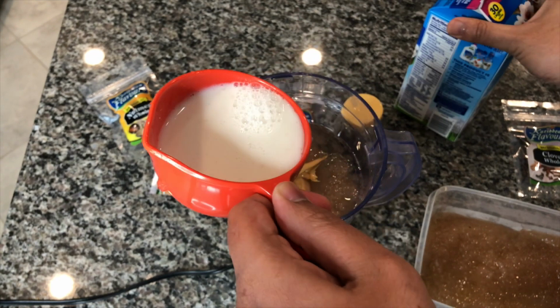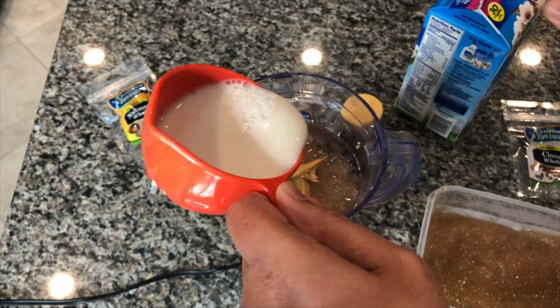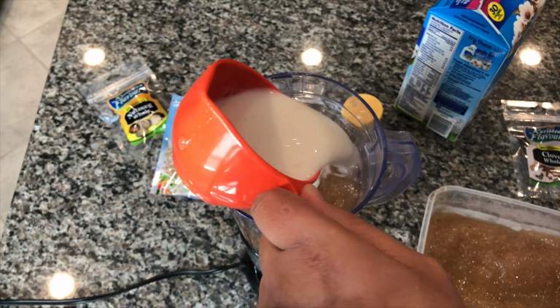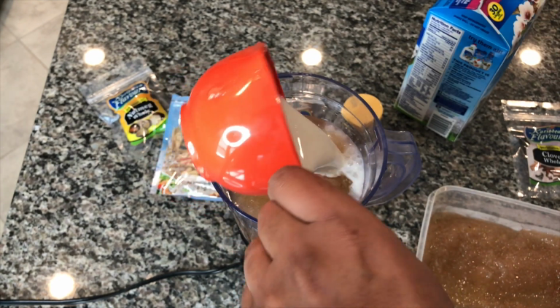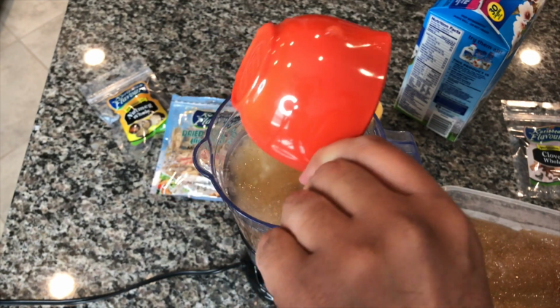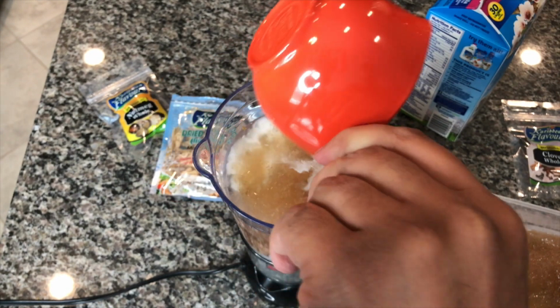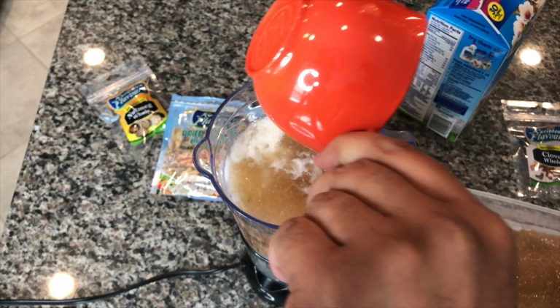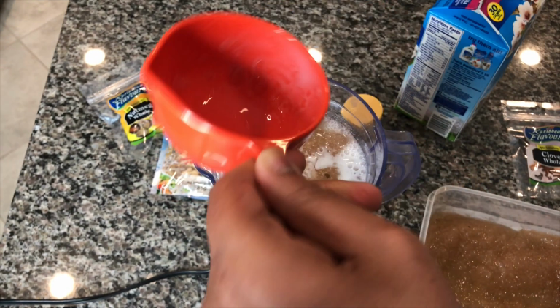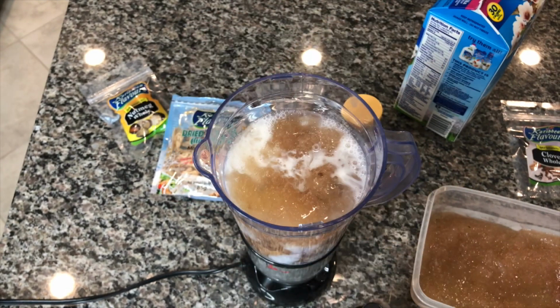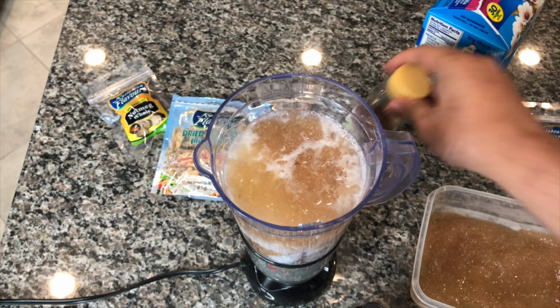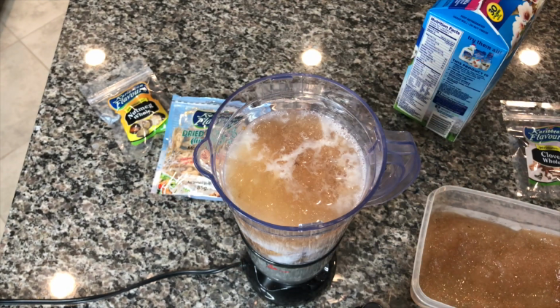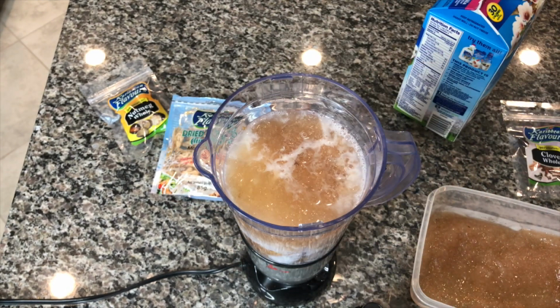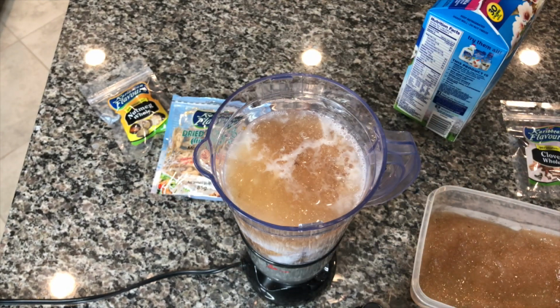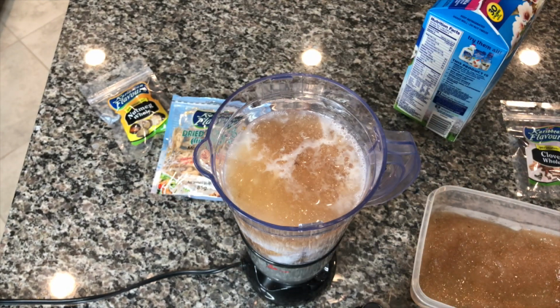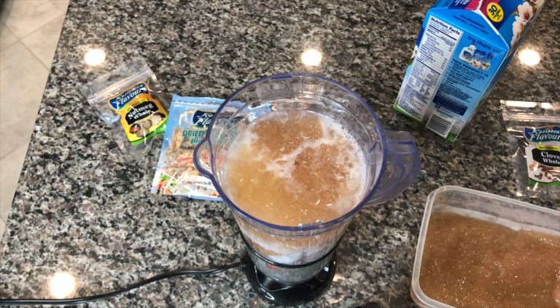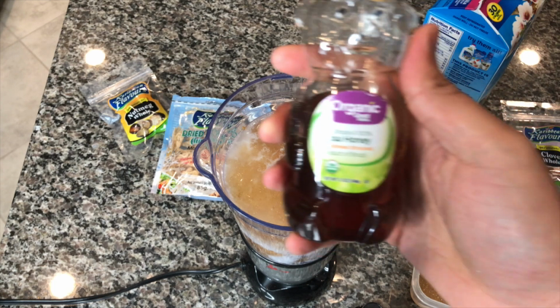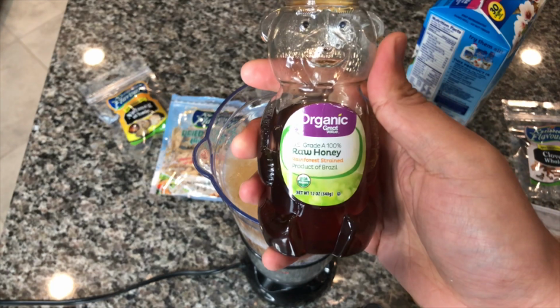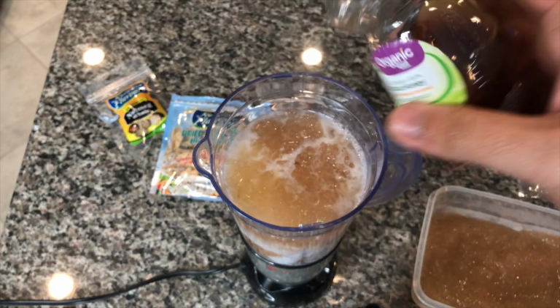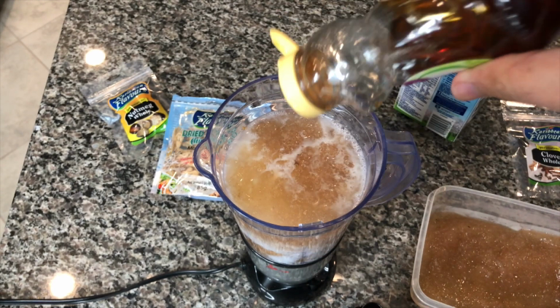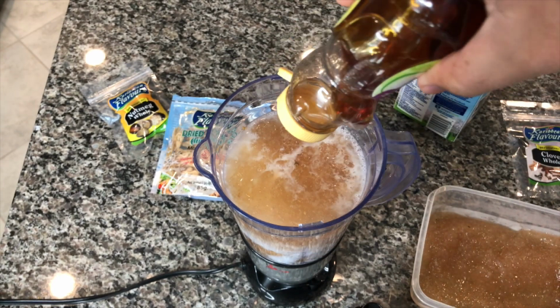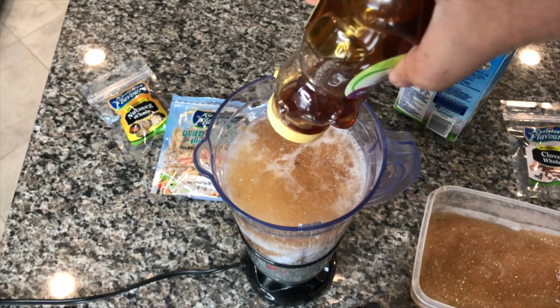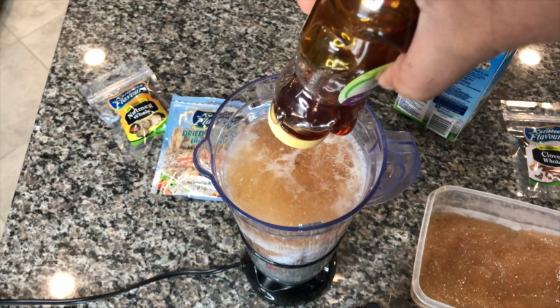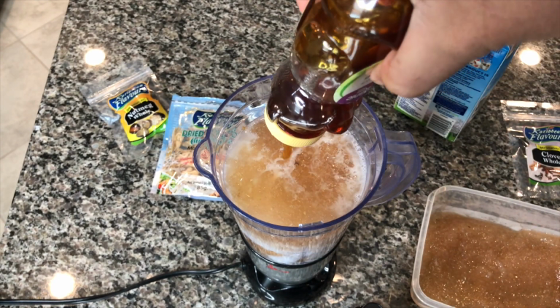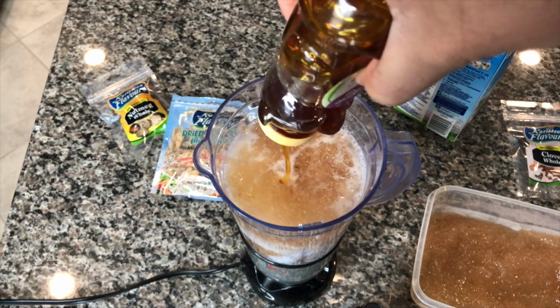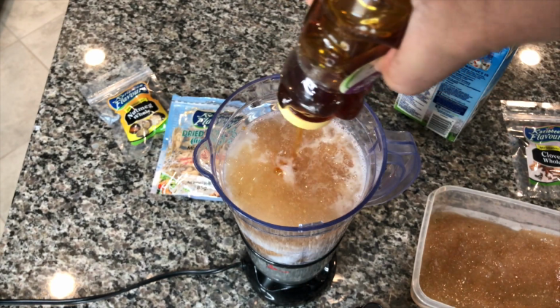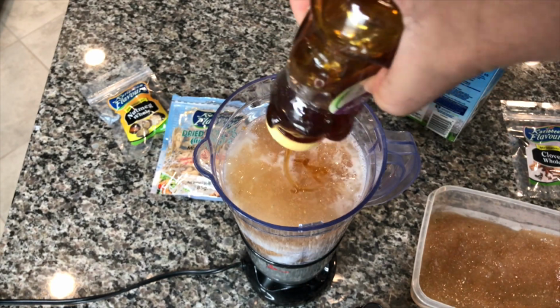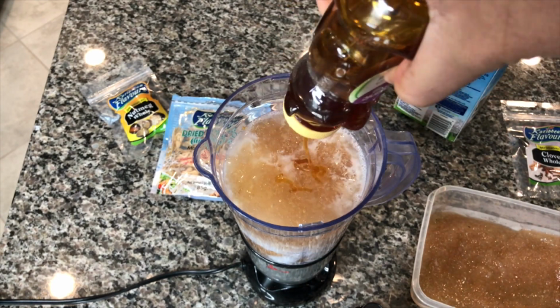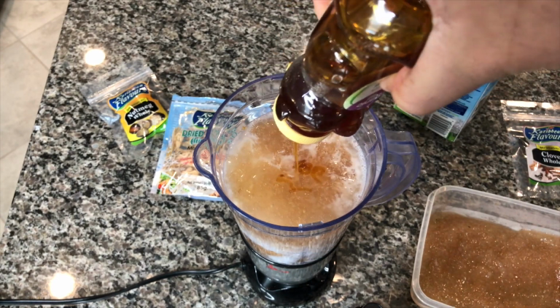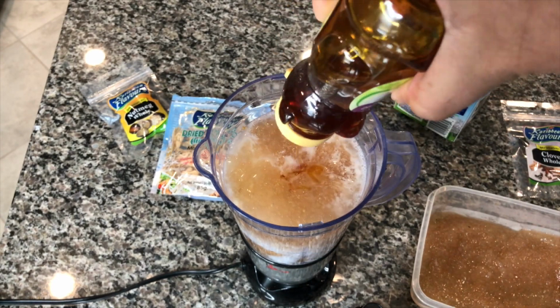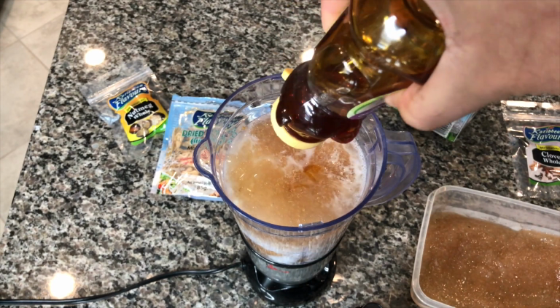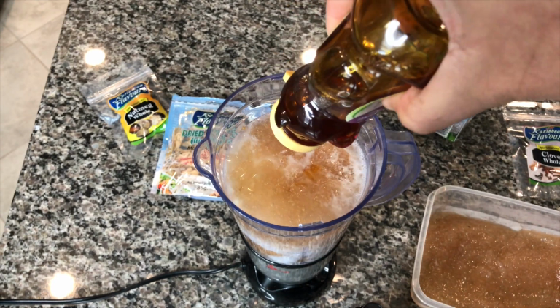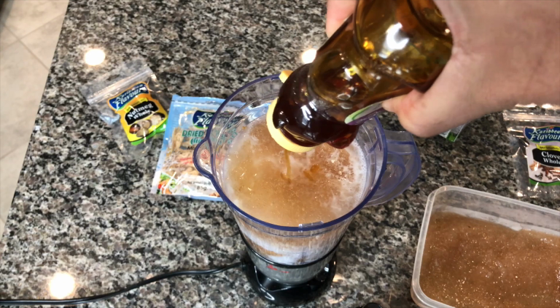So I'm adding one cup of almond milk. When you add regular milk, it takes away from the benefits of the sea moss. I'm adding some raw organic honey — you can use any kind of honey, or you can also use agave.